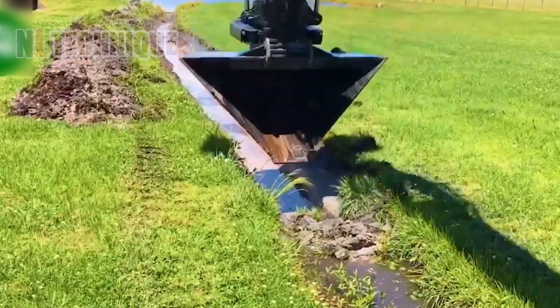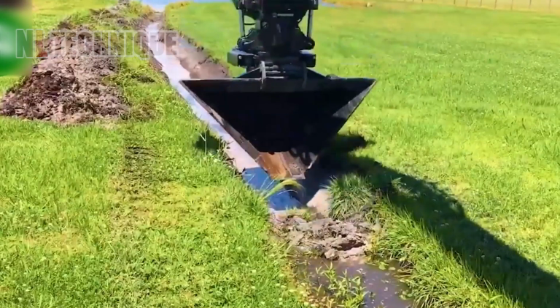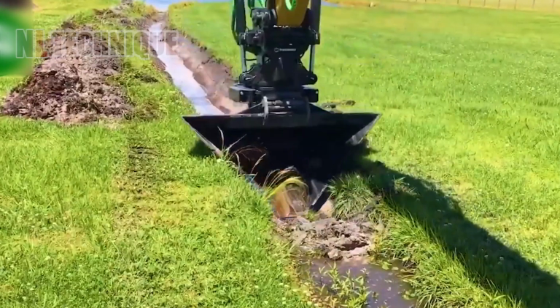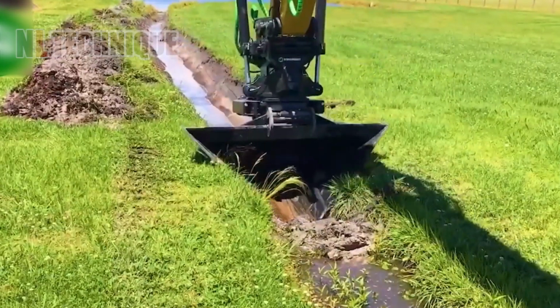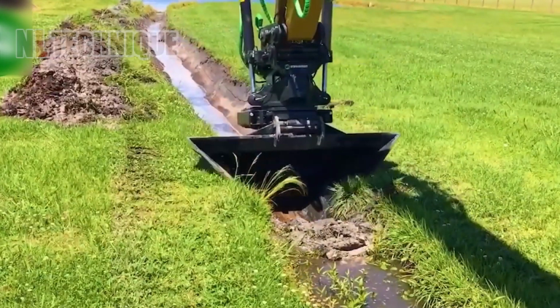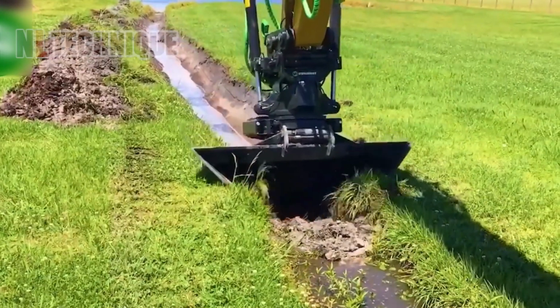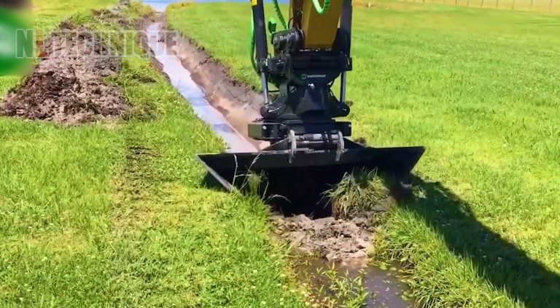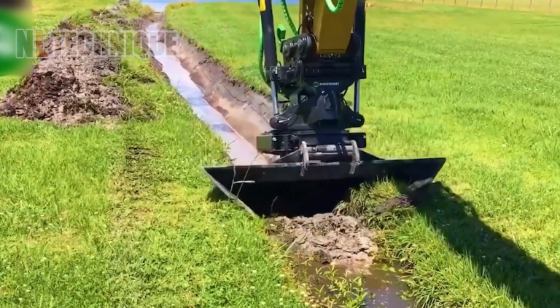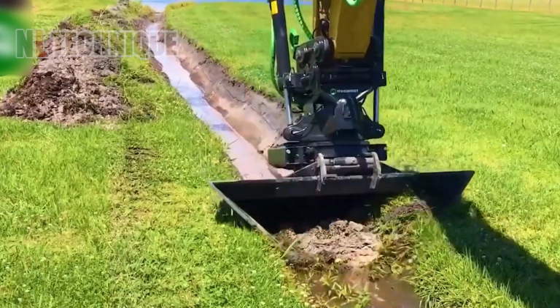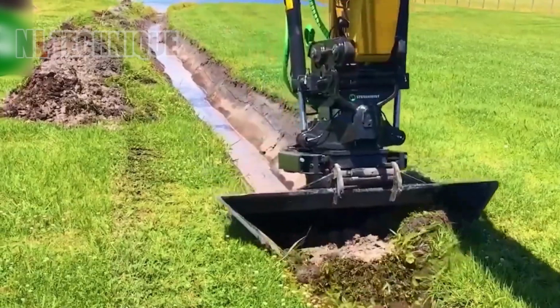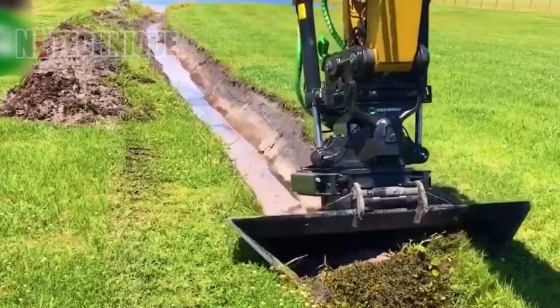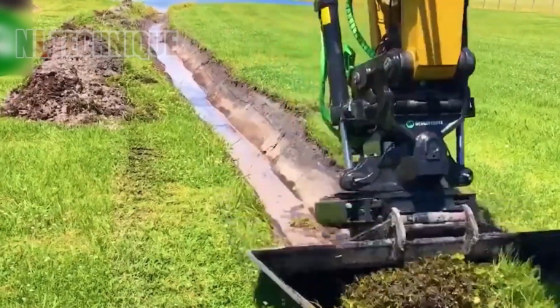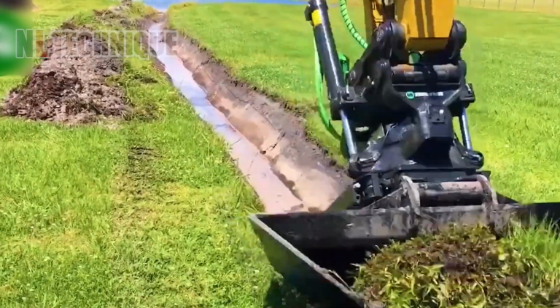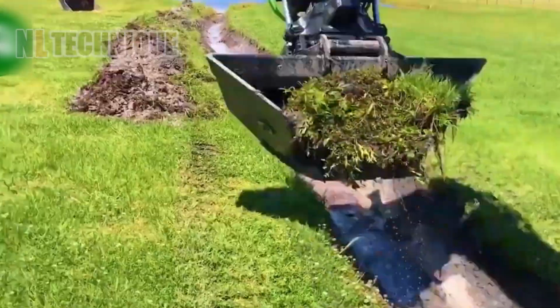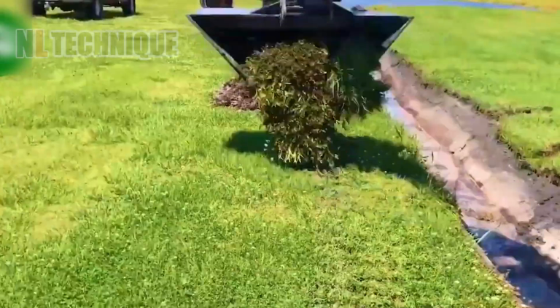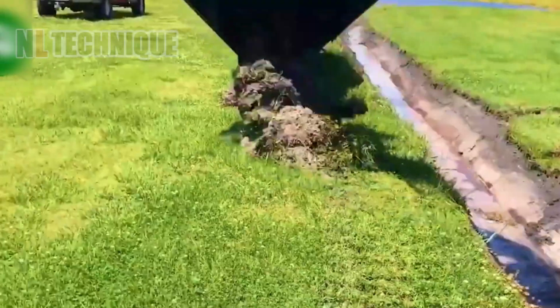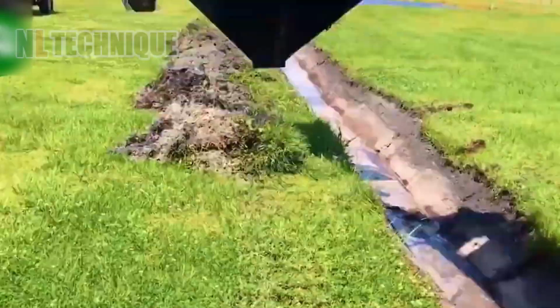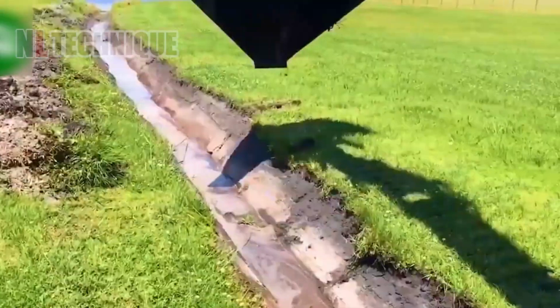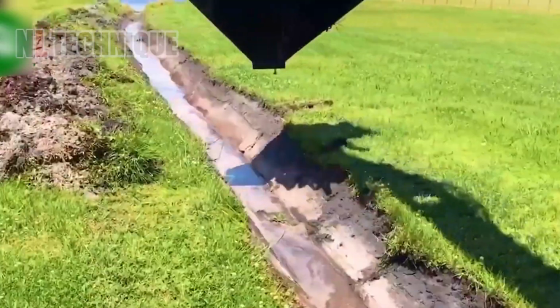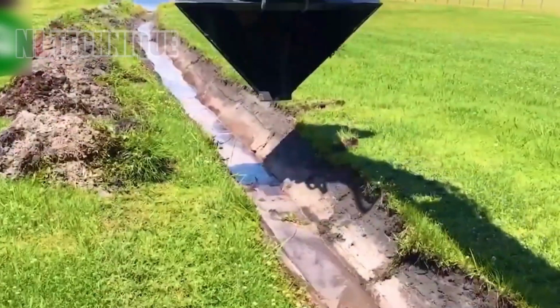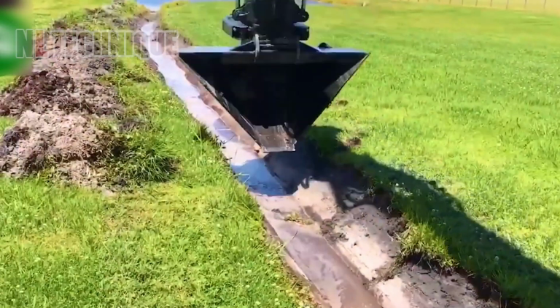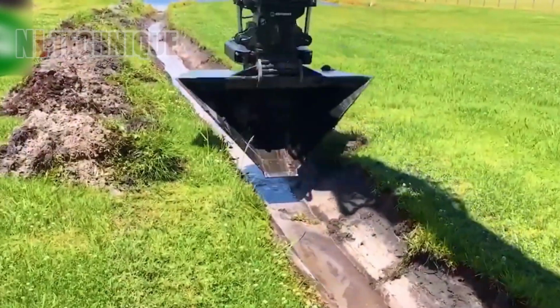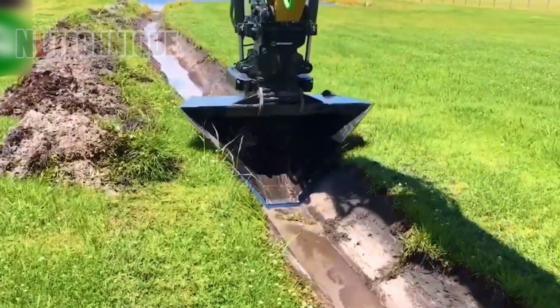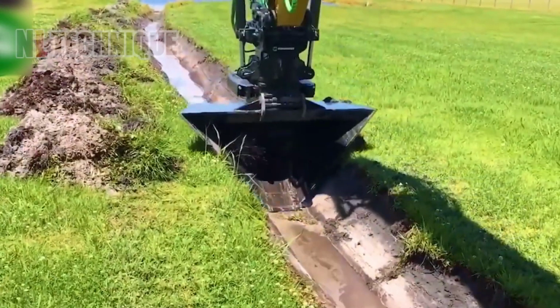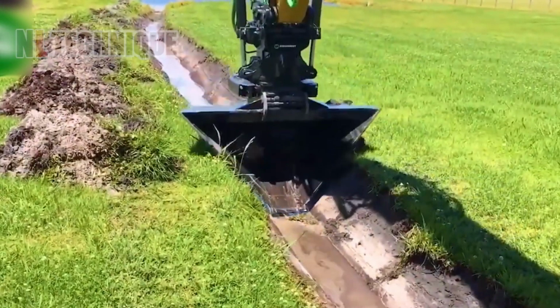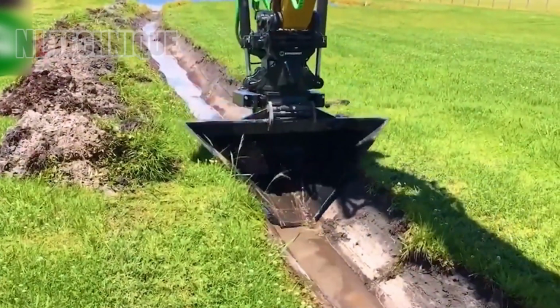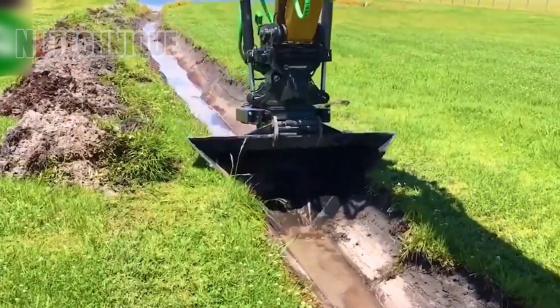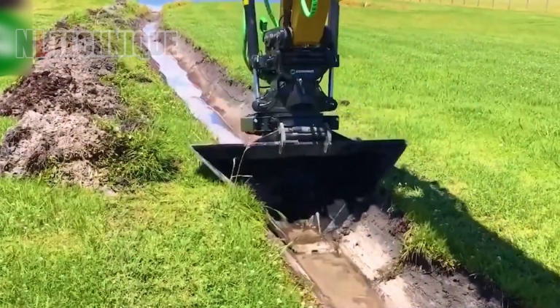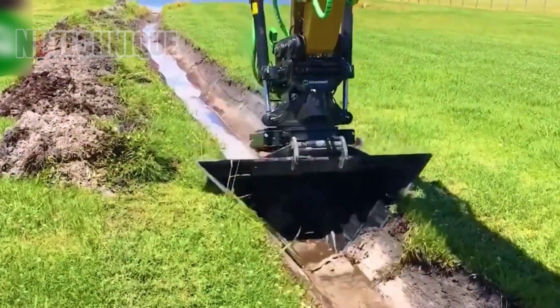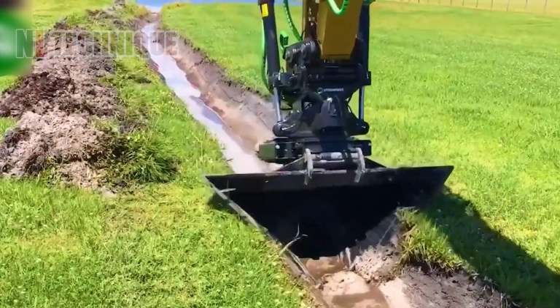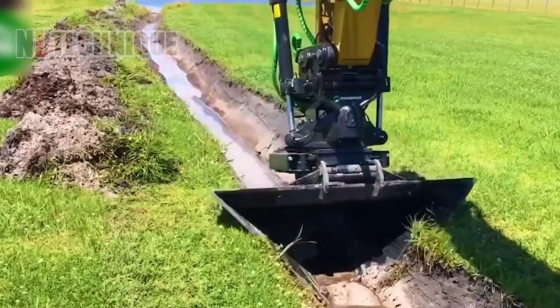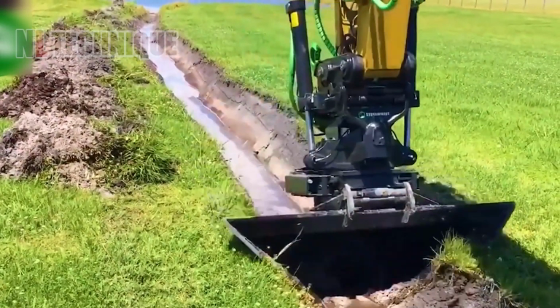A soil excavator creates furrows for fields, preparing the land for planting and carving the earth for crops.